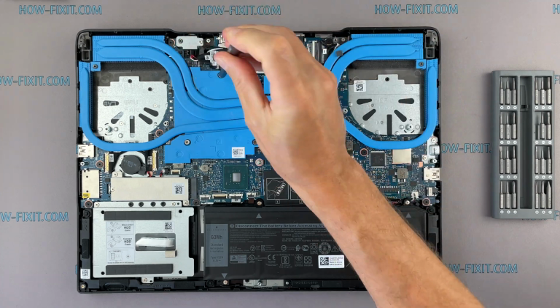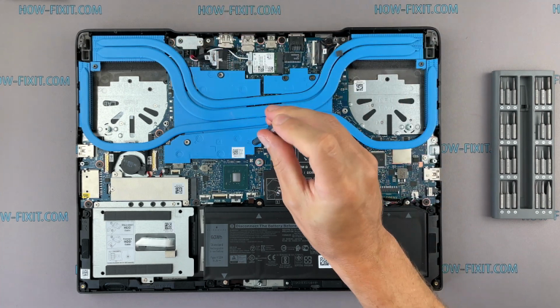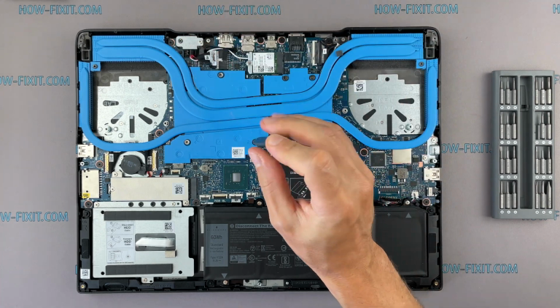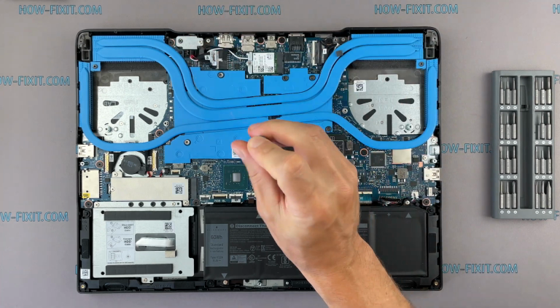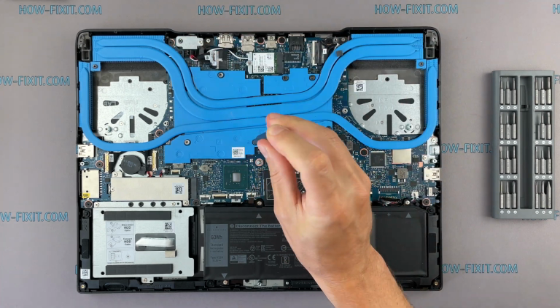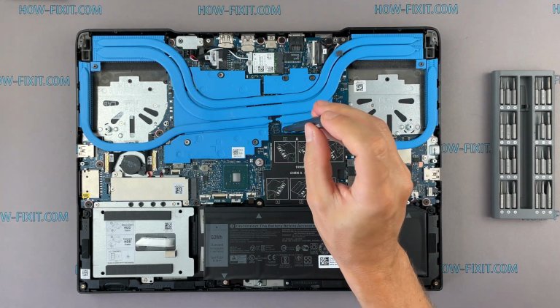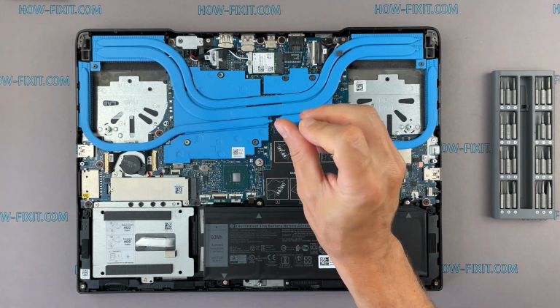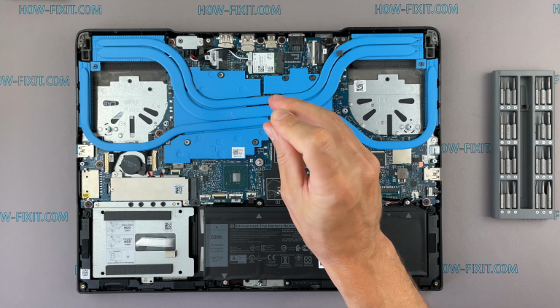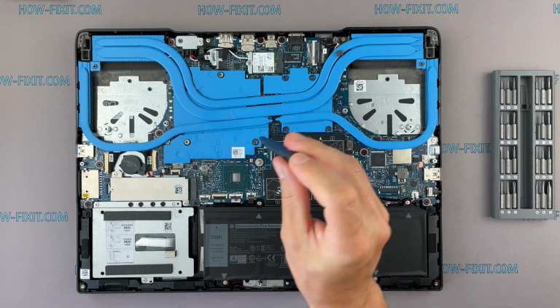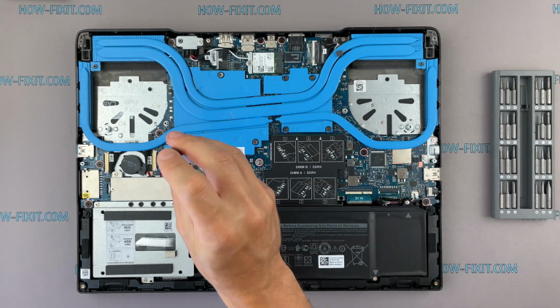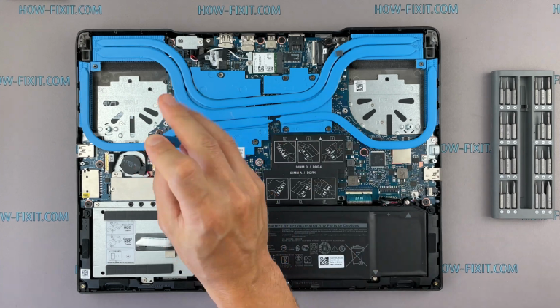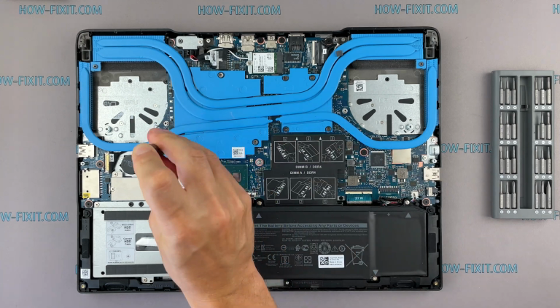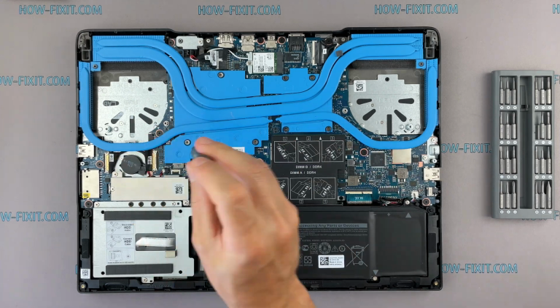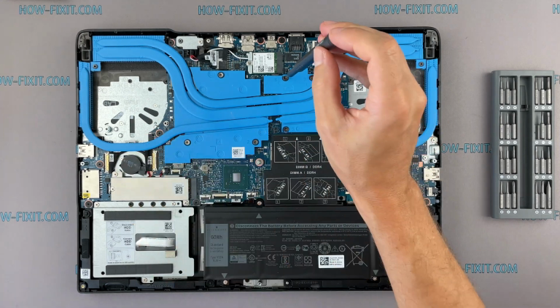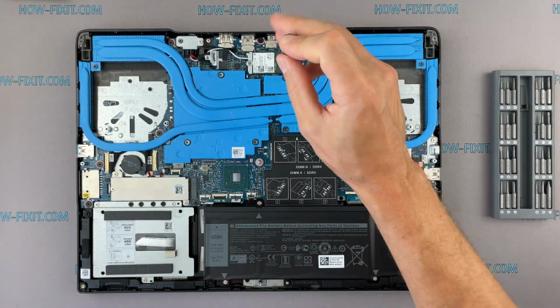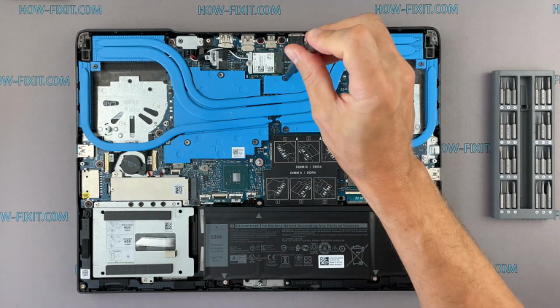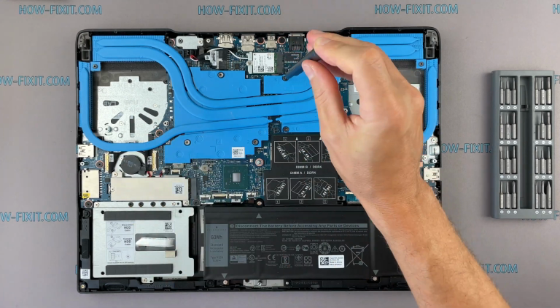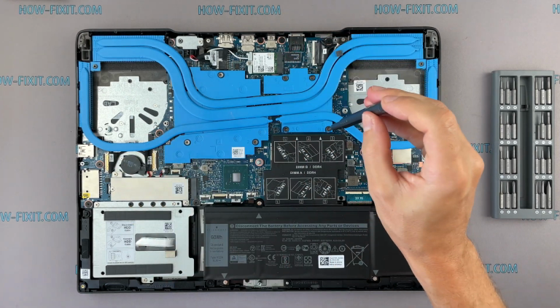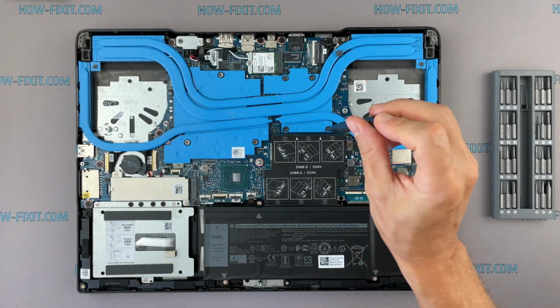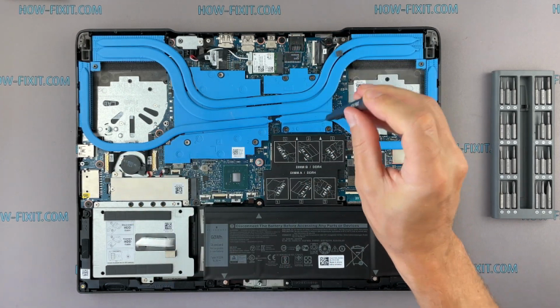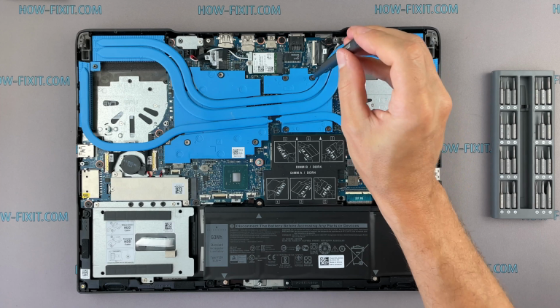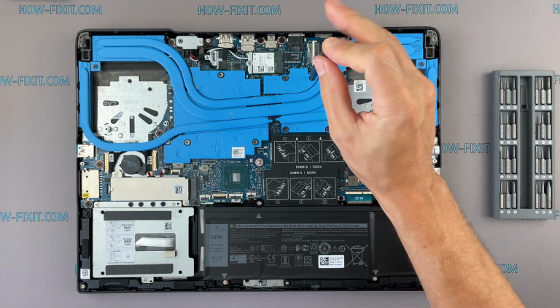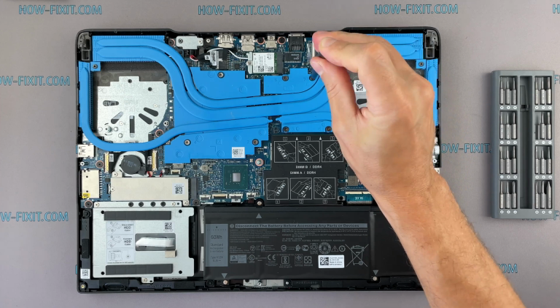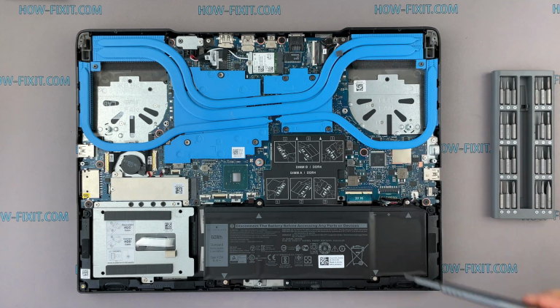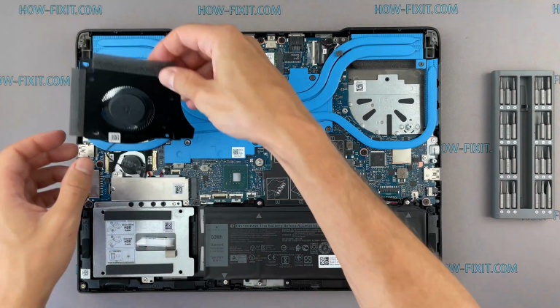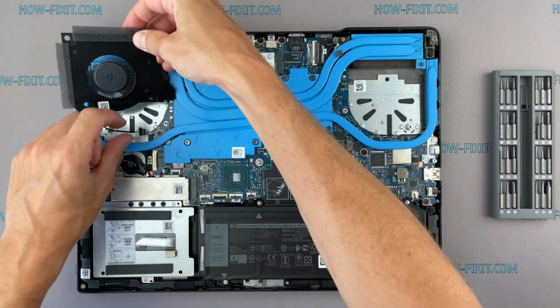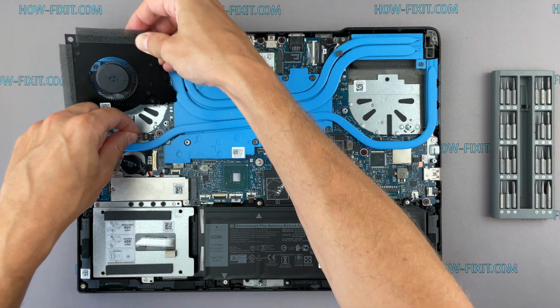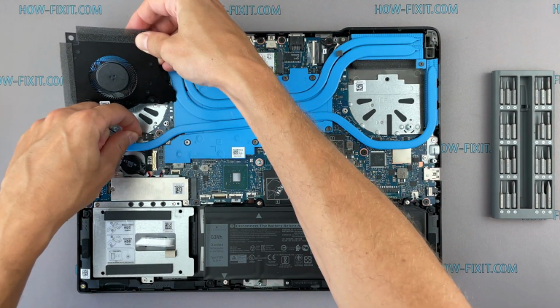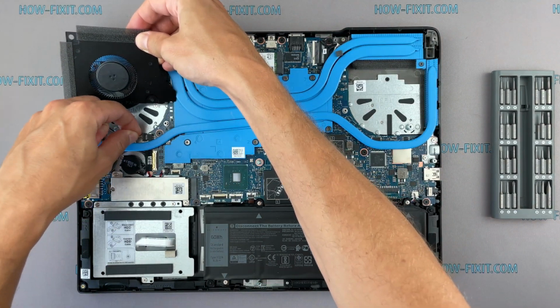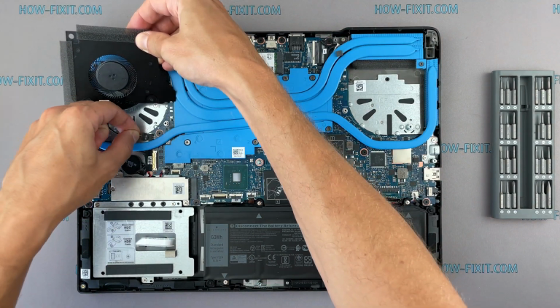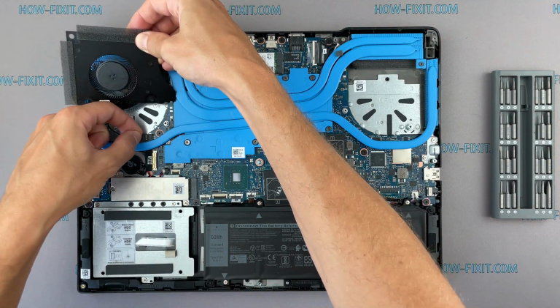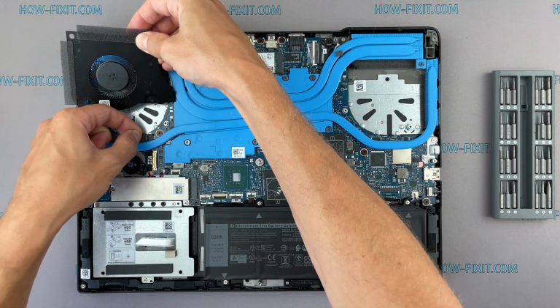If your laptop is still overheating after cleaning and replacing thermal grease, I recommend watching a video about a cooling pad for laptop, or how to undervolt the CPU and GPU to reduce heat and increase laptop performance. All links you can find in the description.